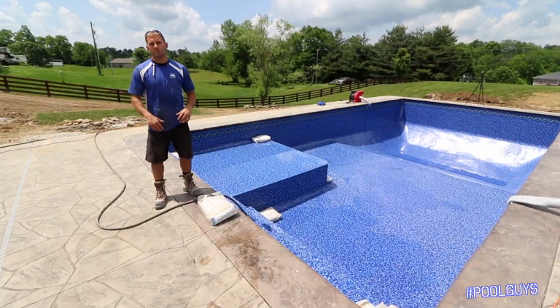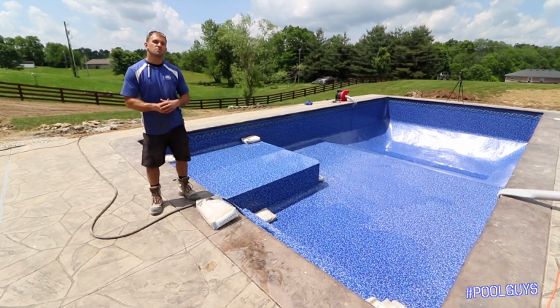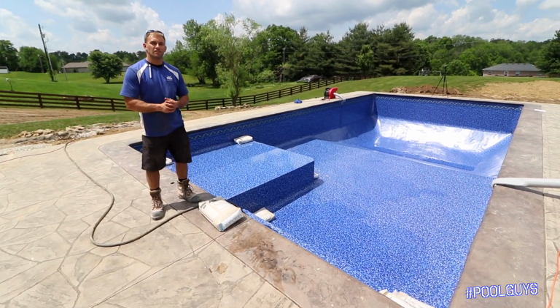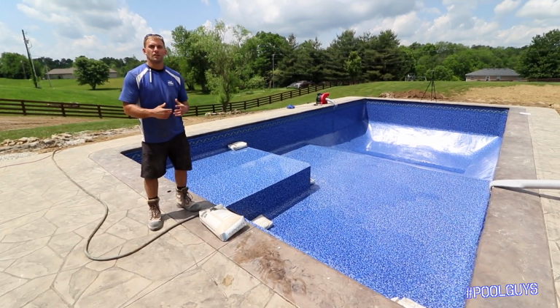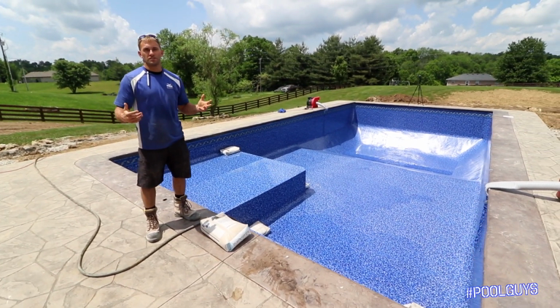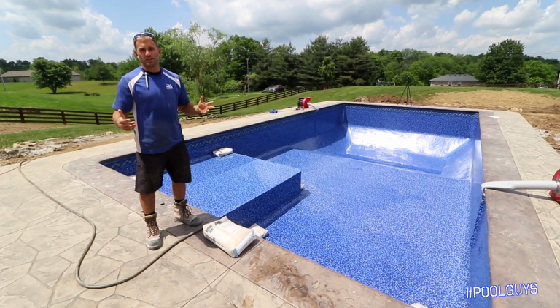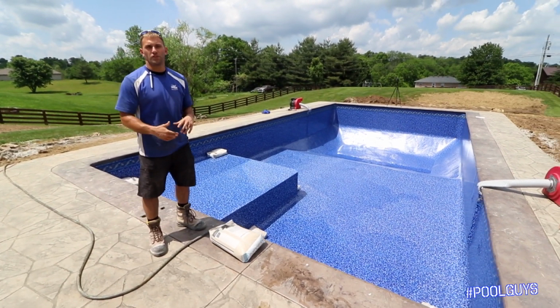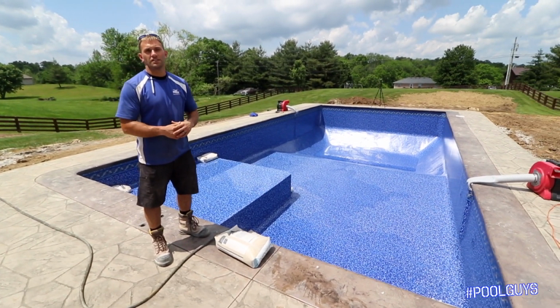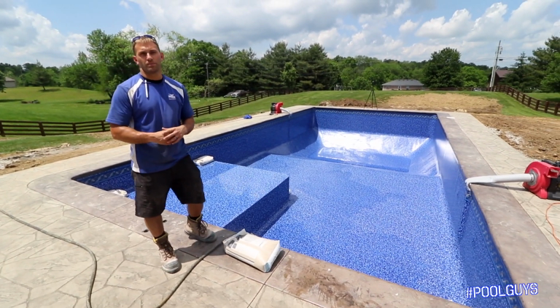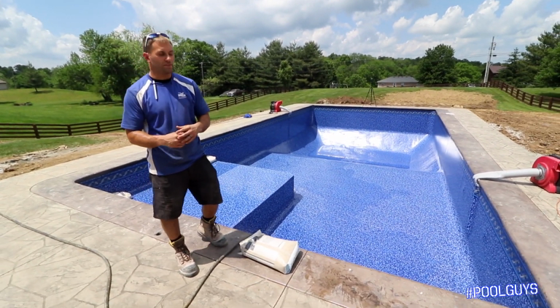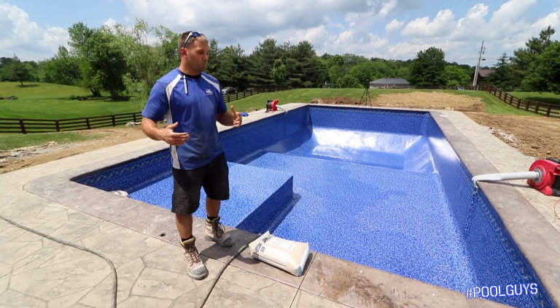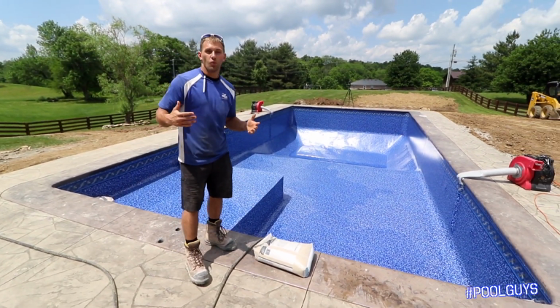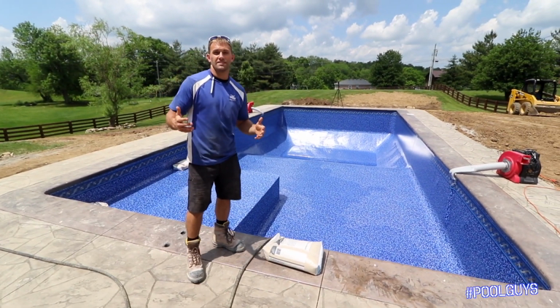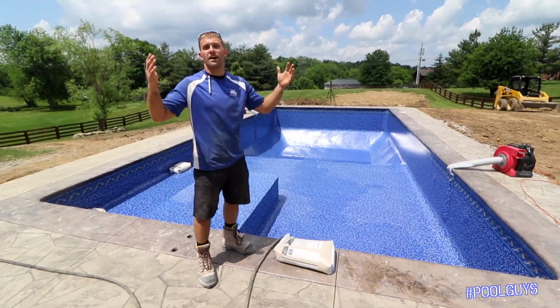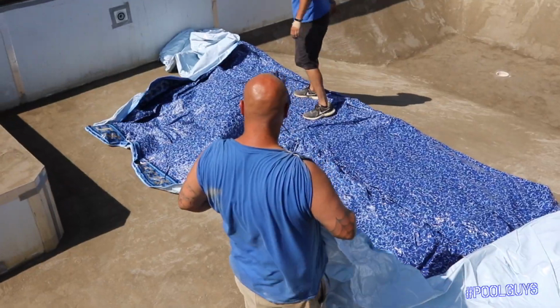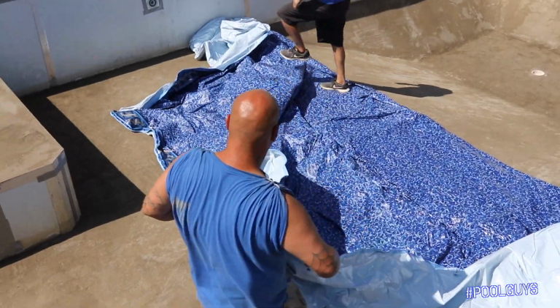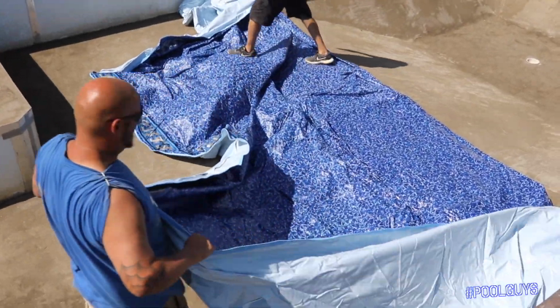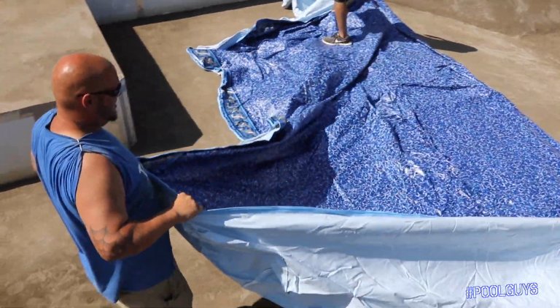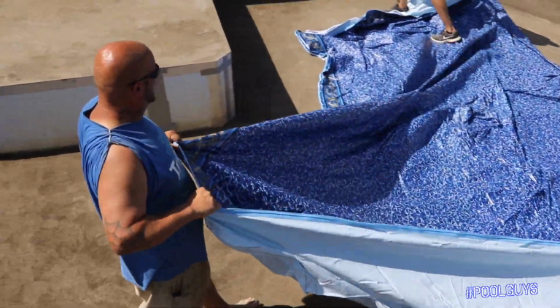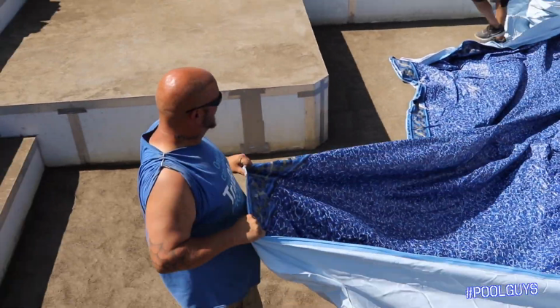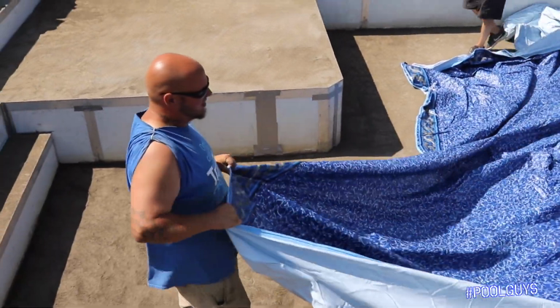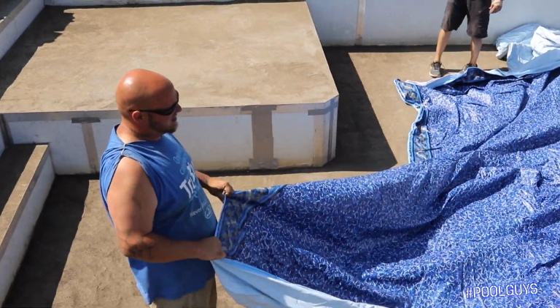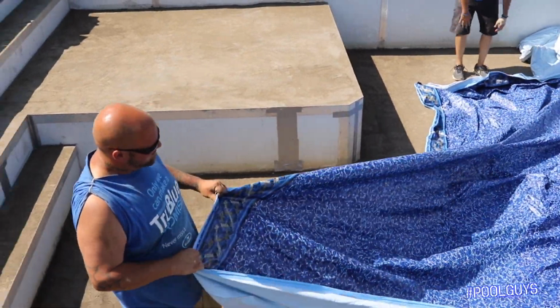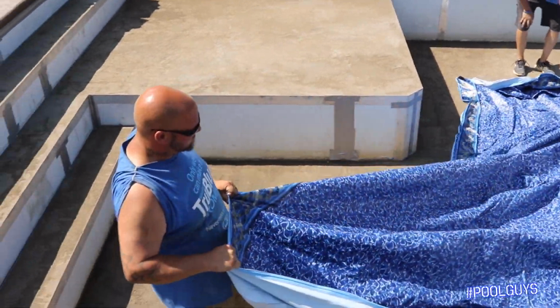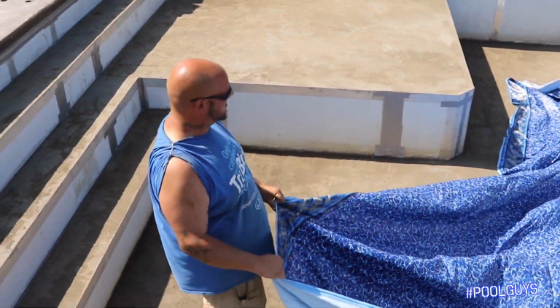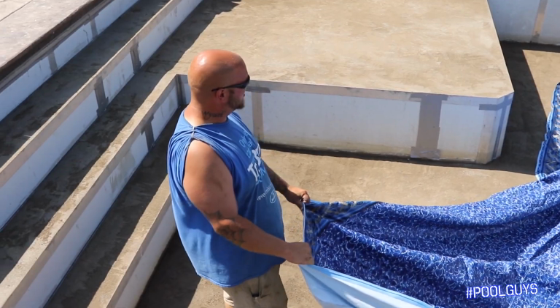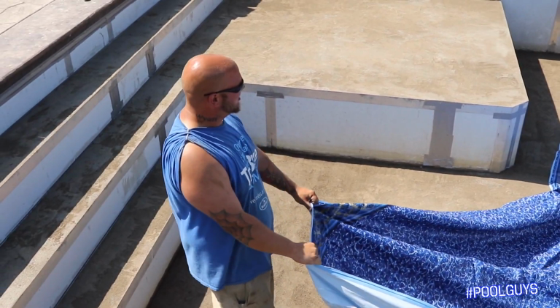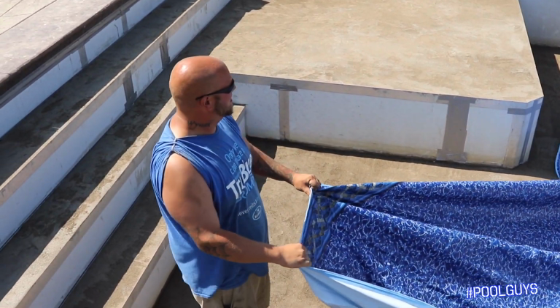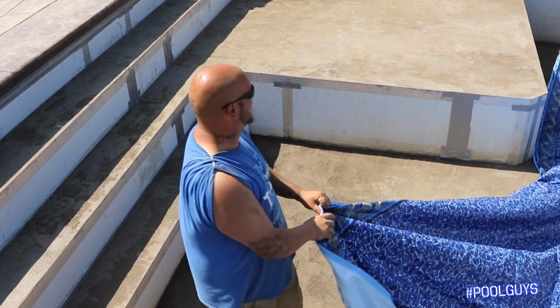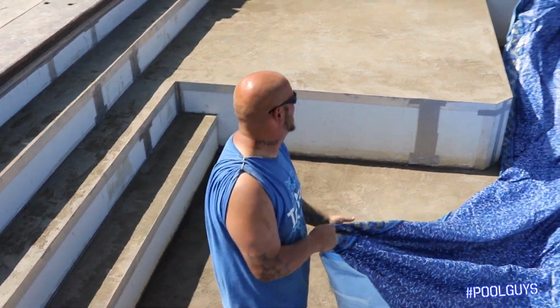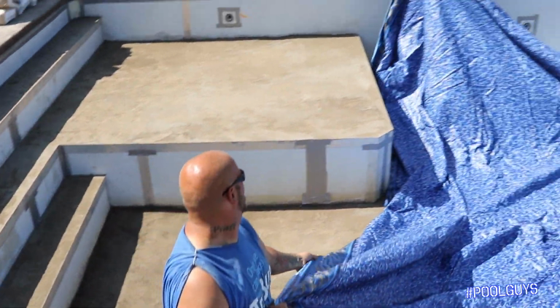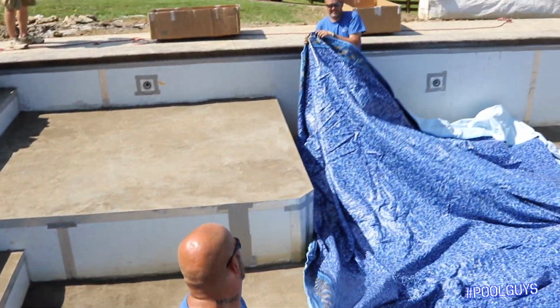So when it comes to a vinyl liner and you're installing it, a few things you need to think about. One is having a nice, hot, beautiful day. Because the most important thing with that is being able to have flexibility for that liner so it can stretch against your walls.